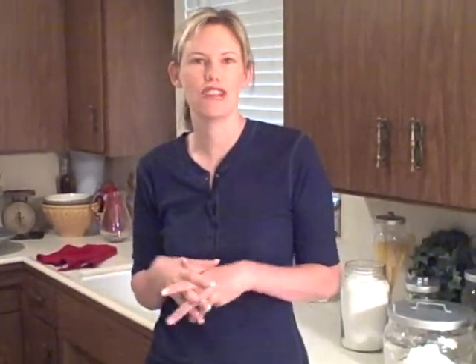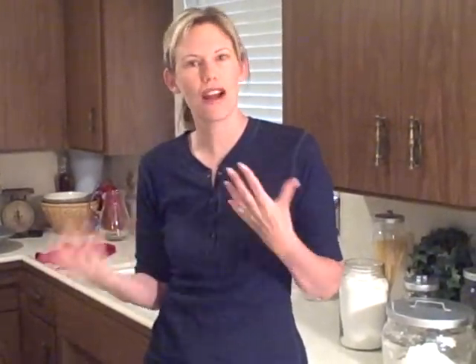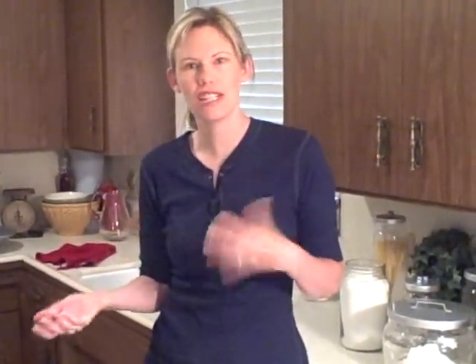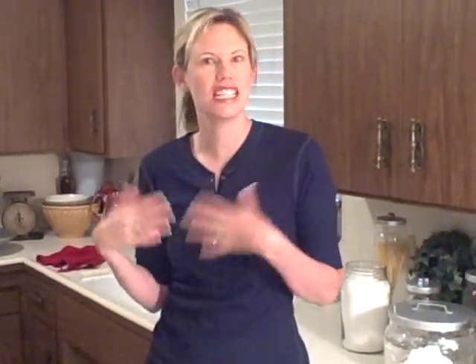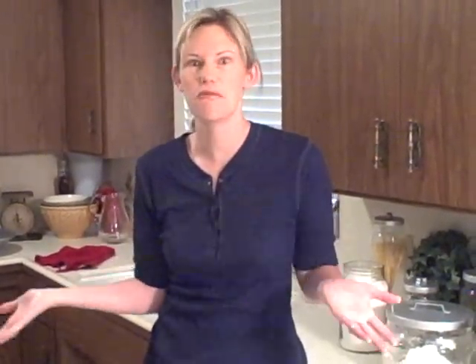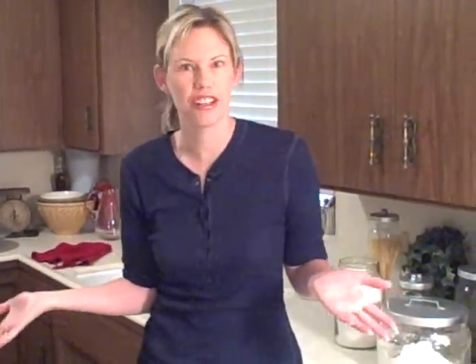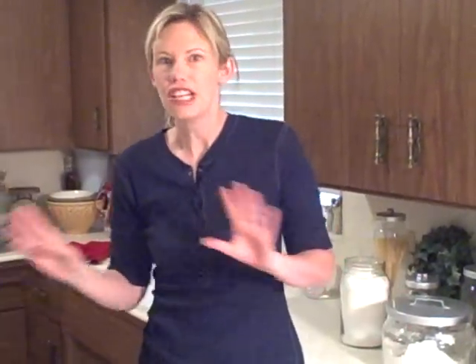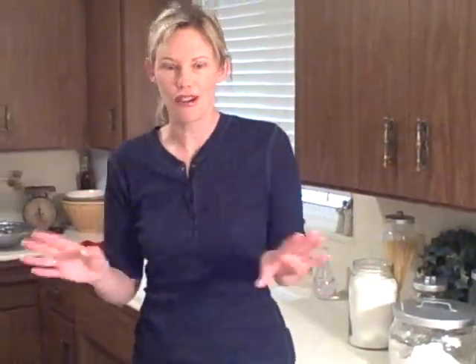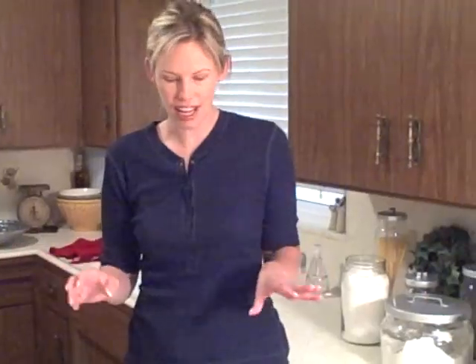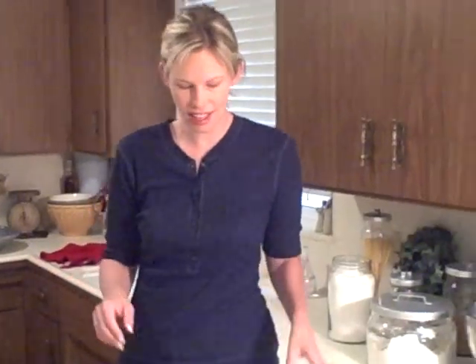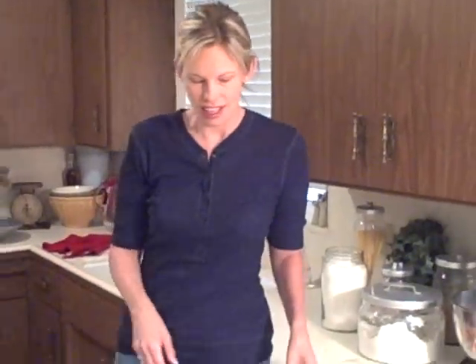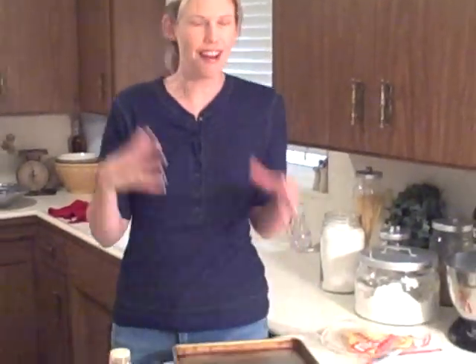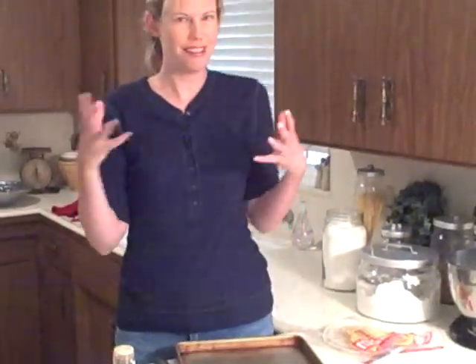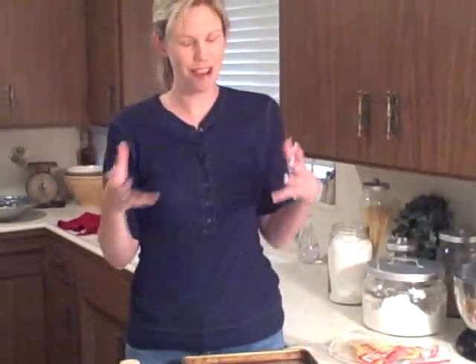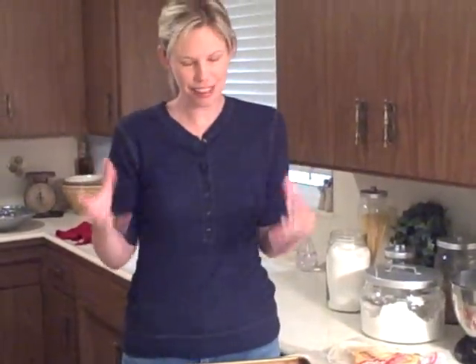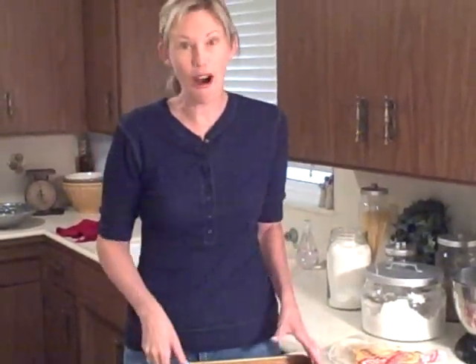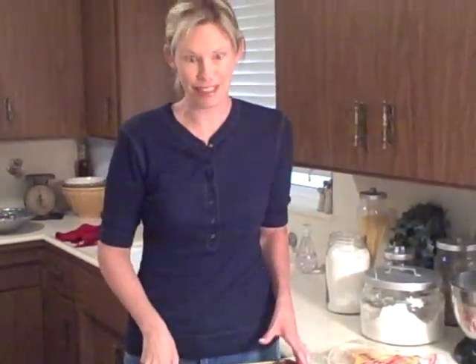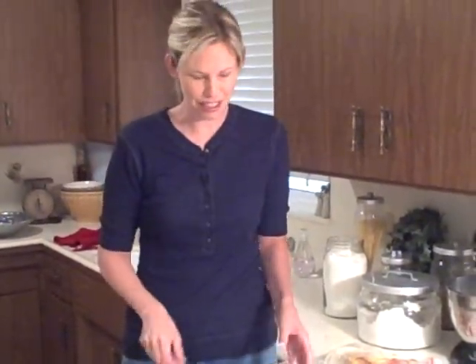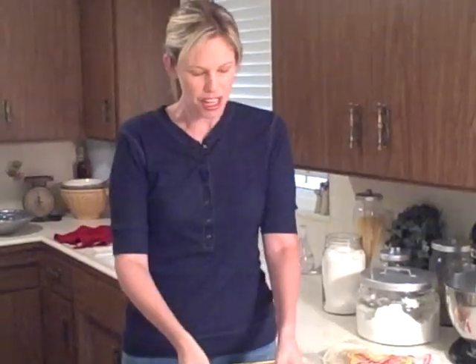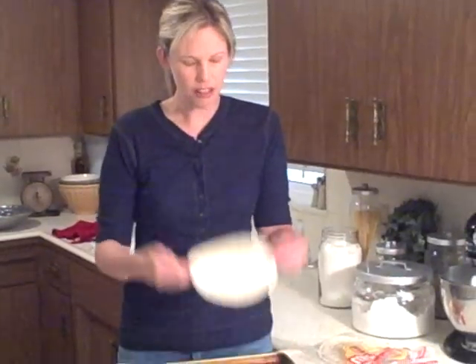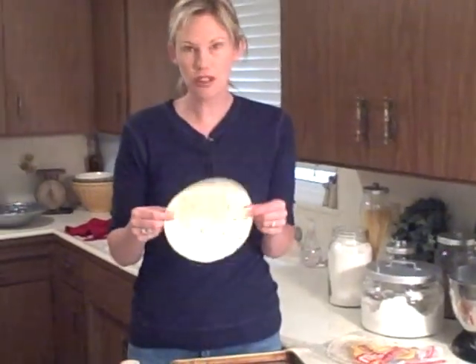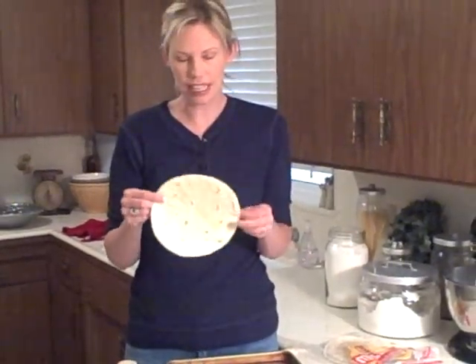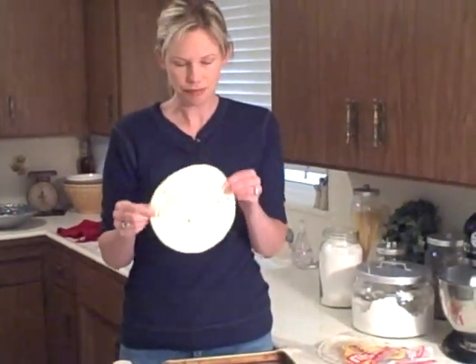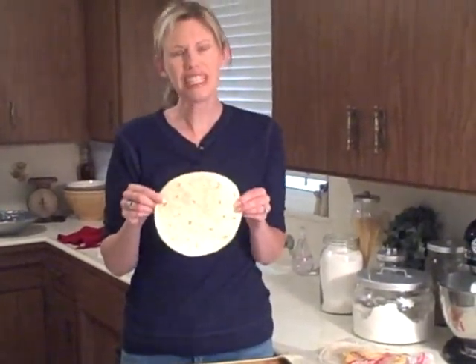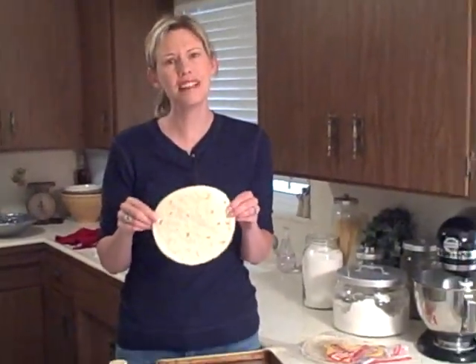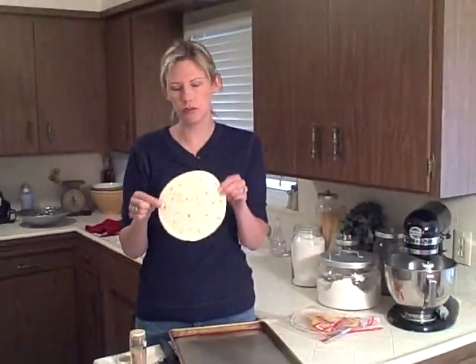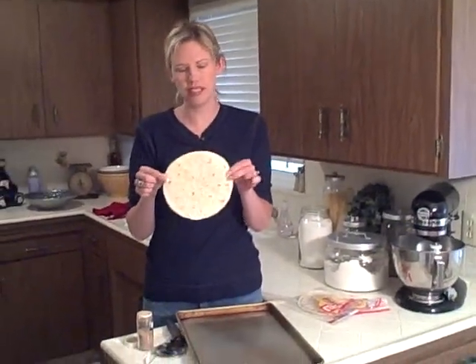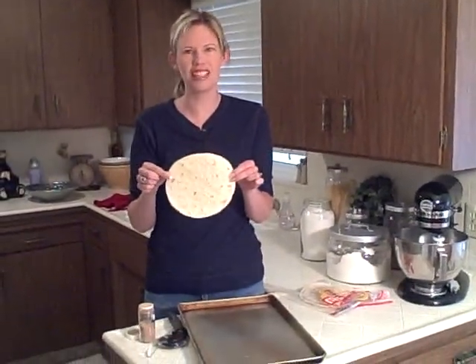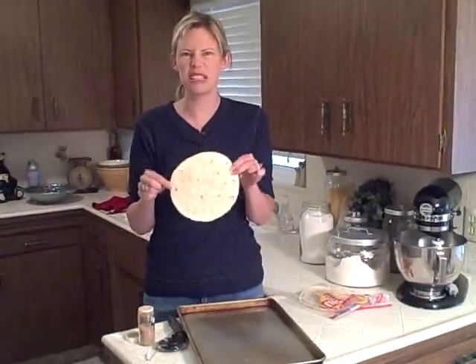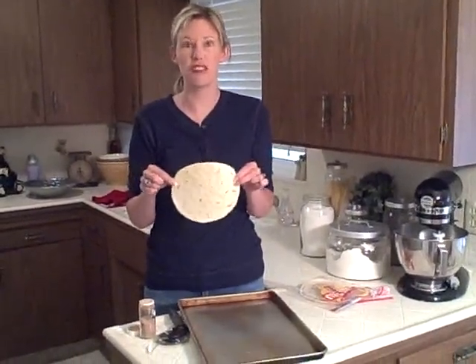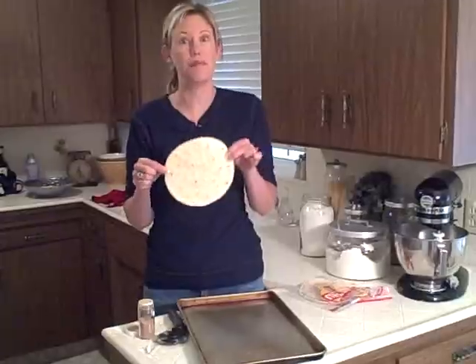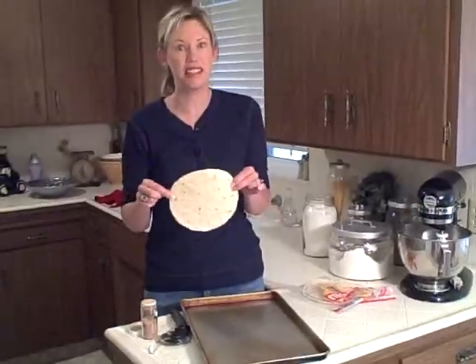You use flour tortillas and cinnamon sugar — not anything involved or anything. You need a flour tortilla. Any size would work. This is a good size because then they're not having a big snack, just a little snack.